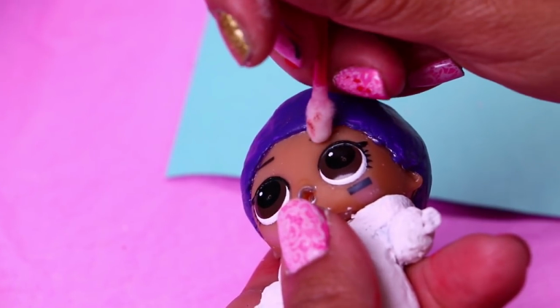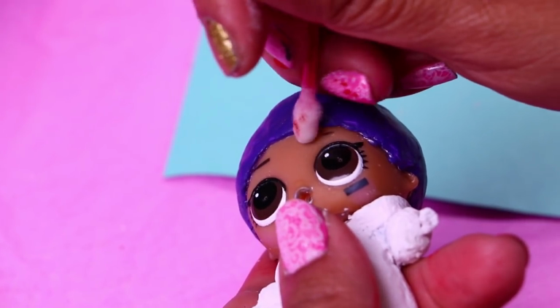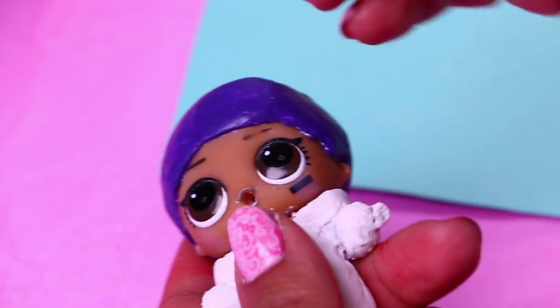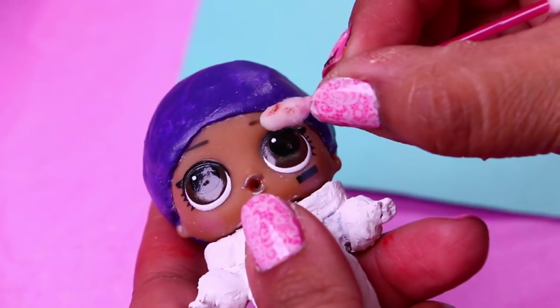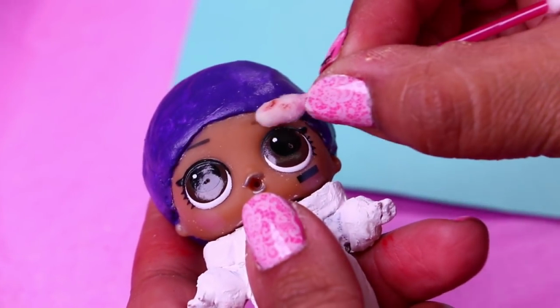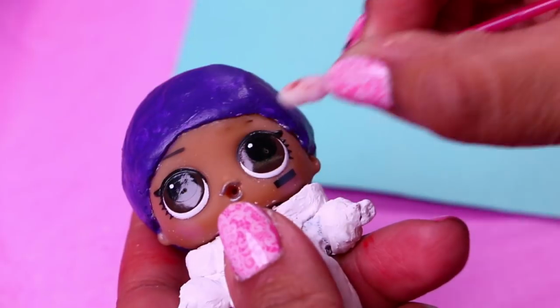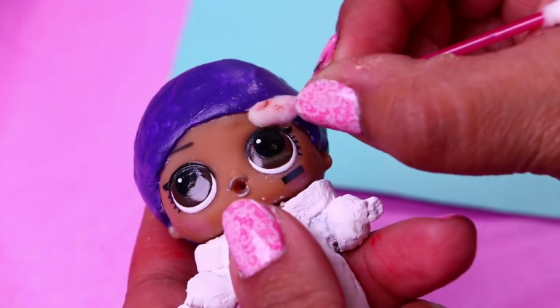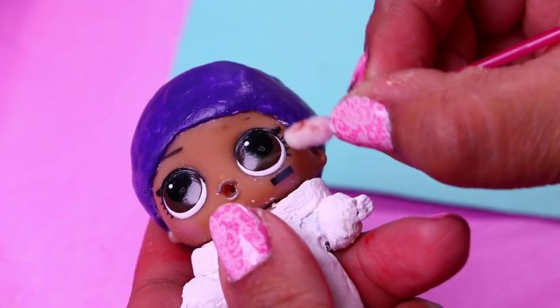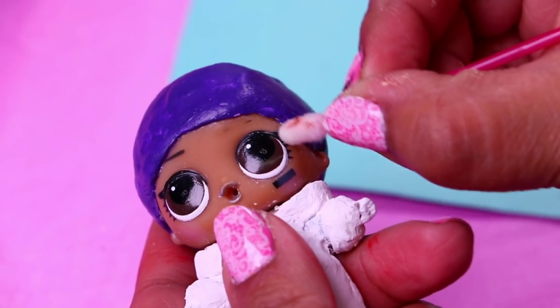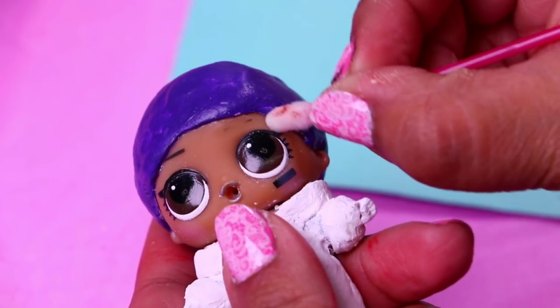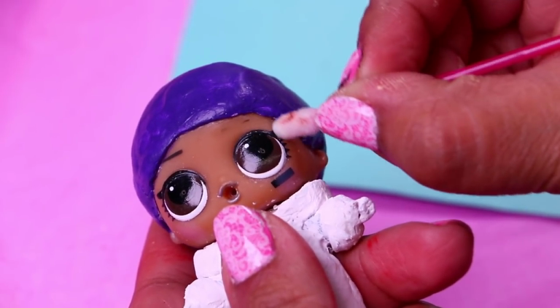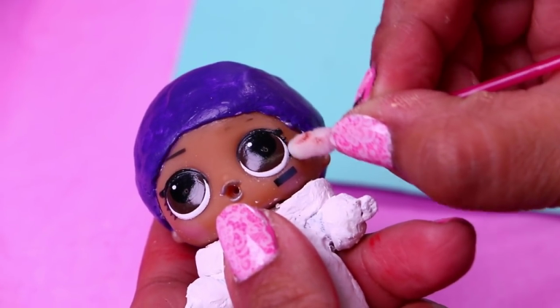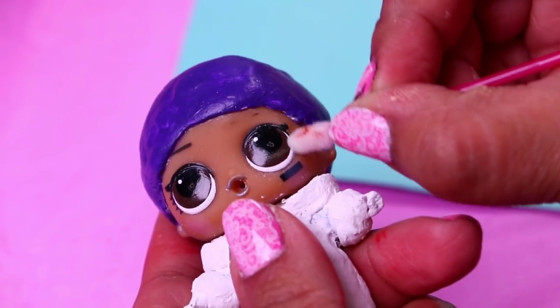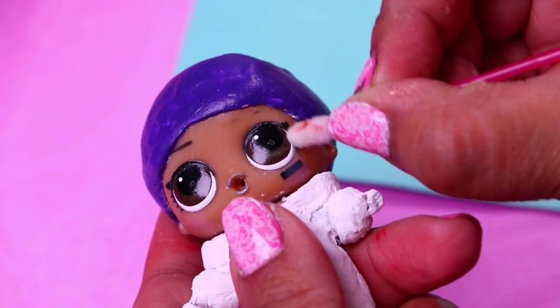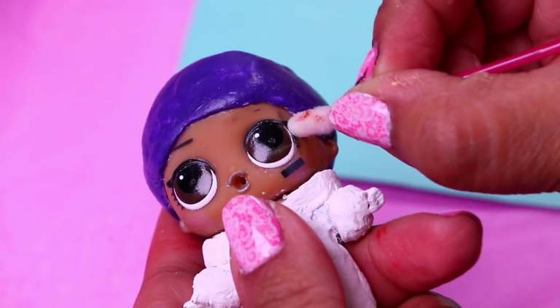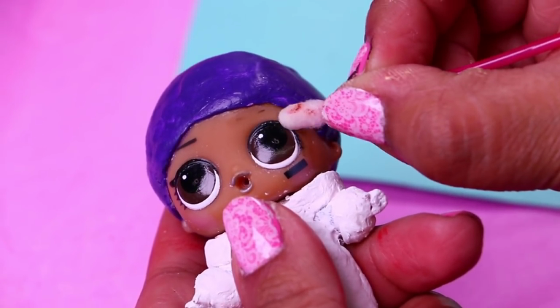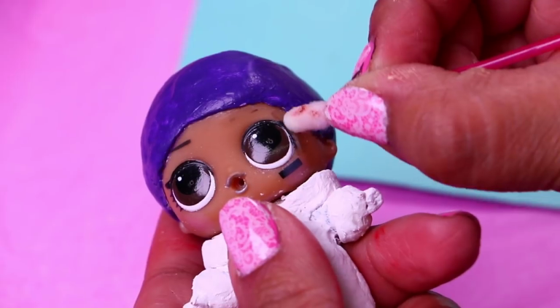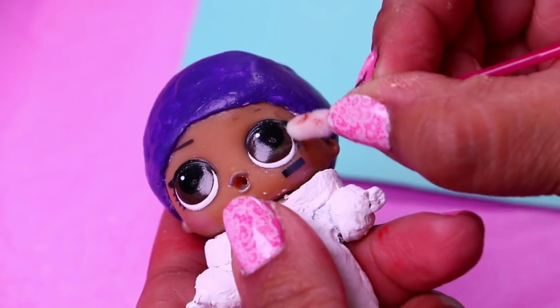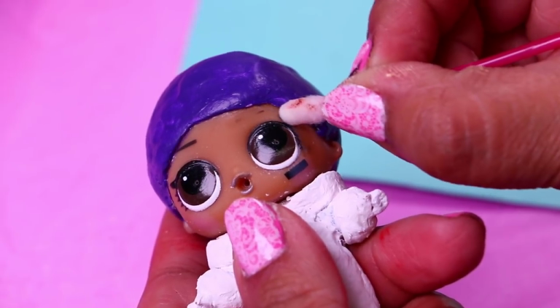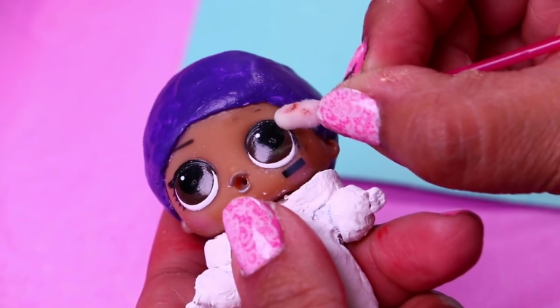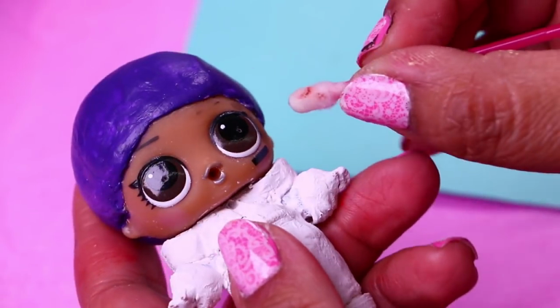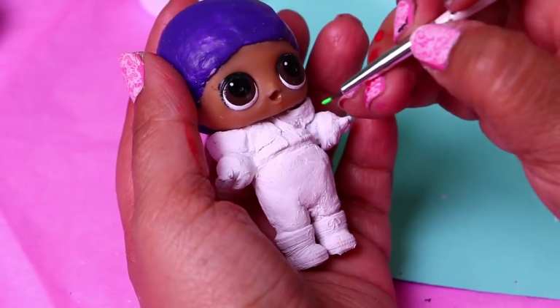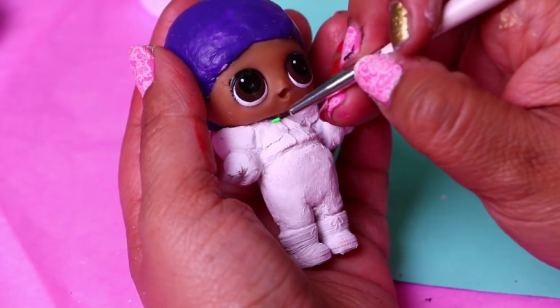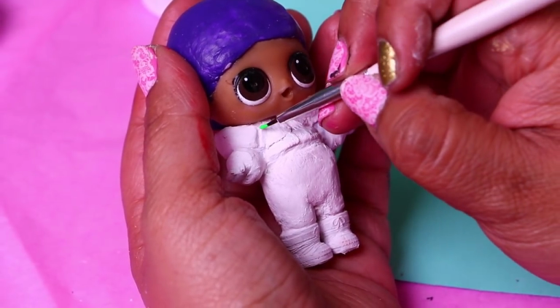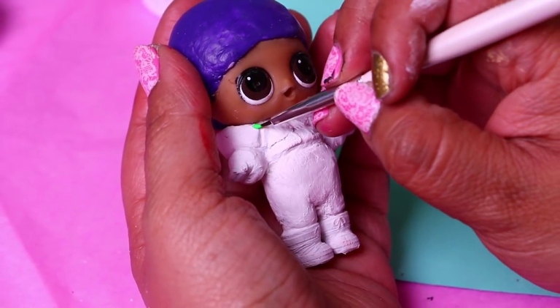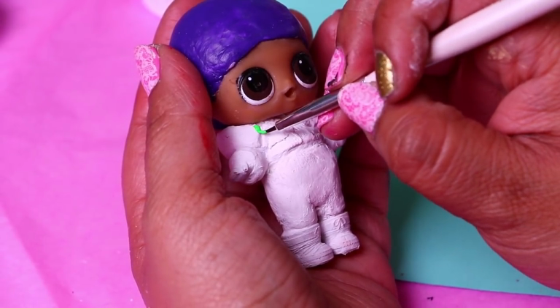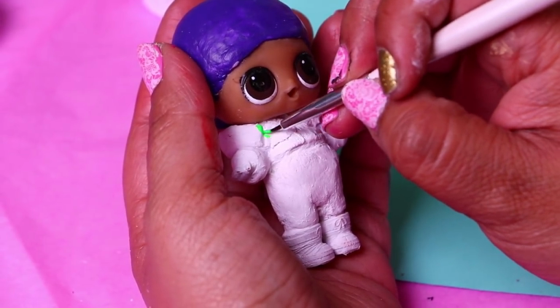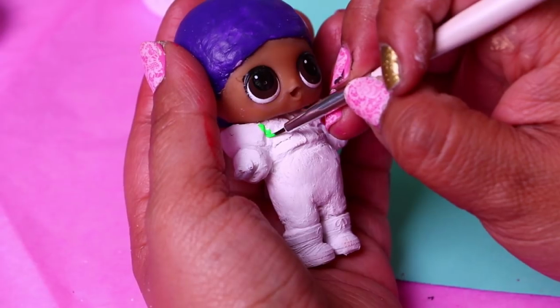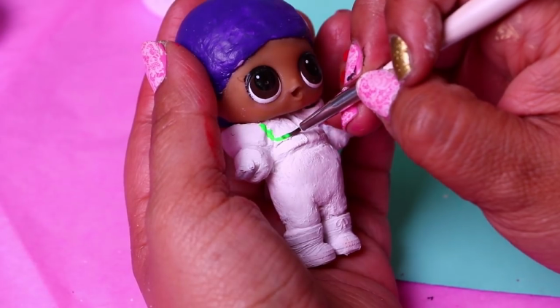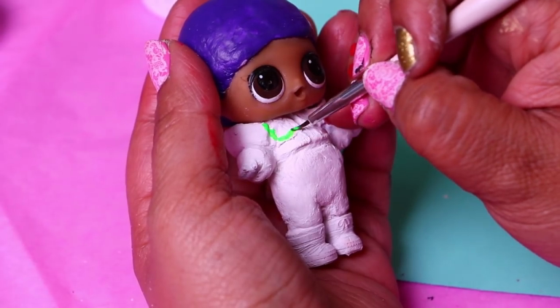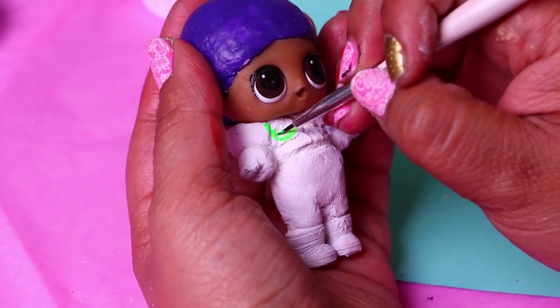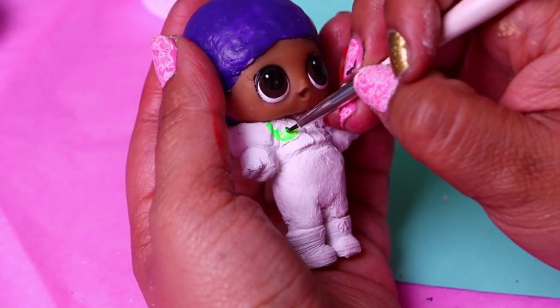With a cotton swab and nail polish remover we're erasing from the face of our doll all the little details that make her look like a girl. We're using a very thin brush to paint all the parts of the spacesuit of Buzz that are going to be green.